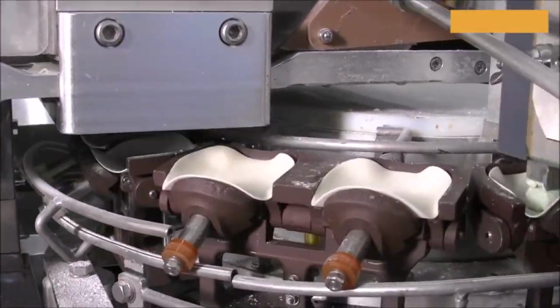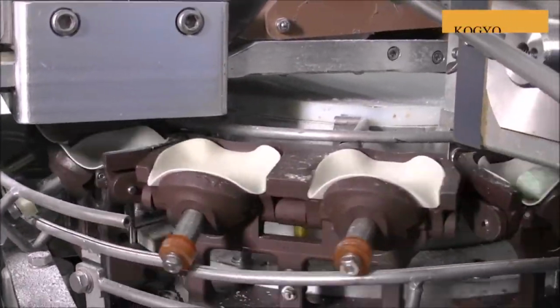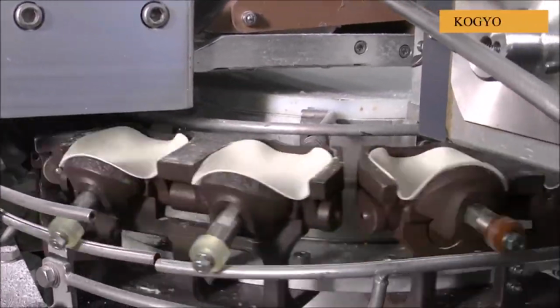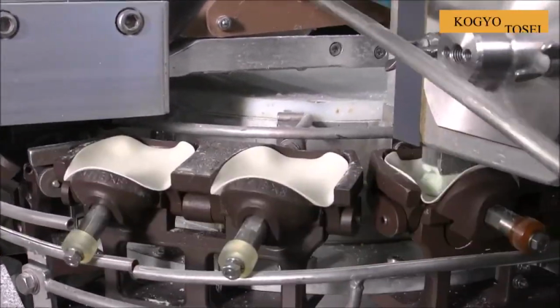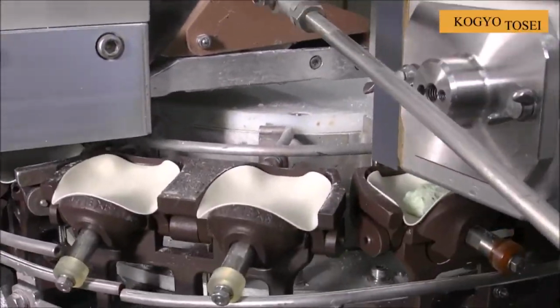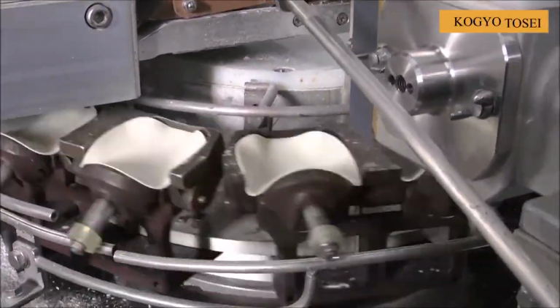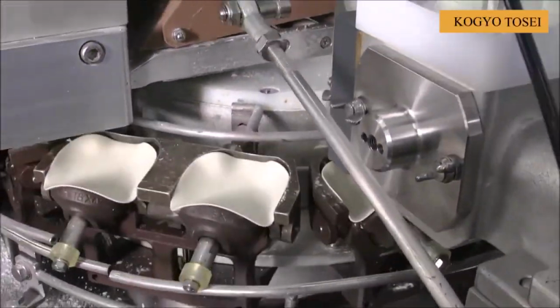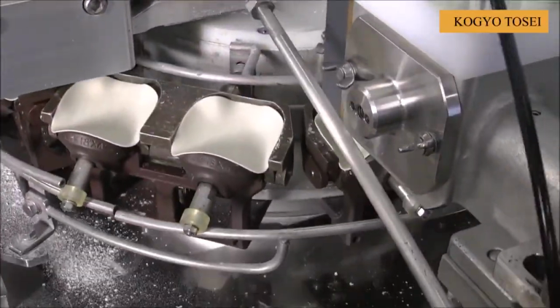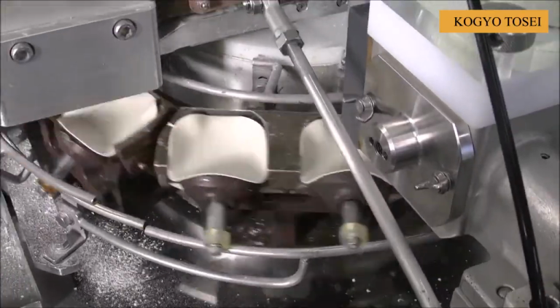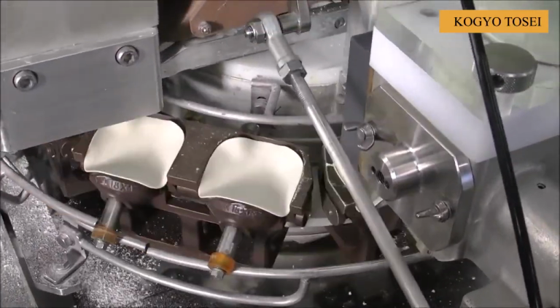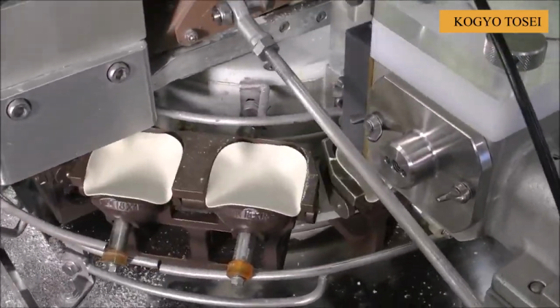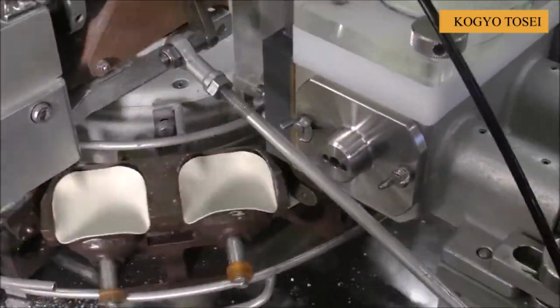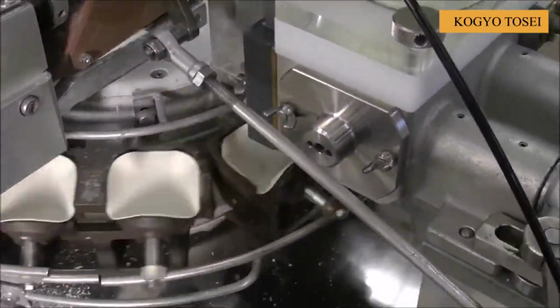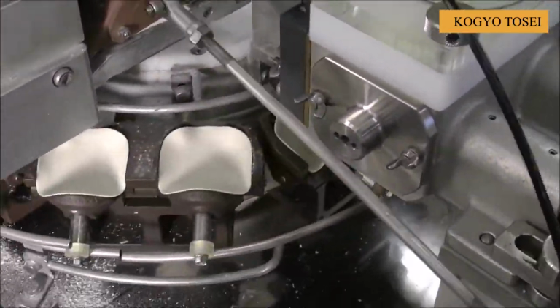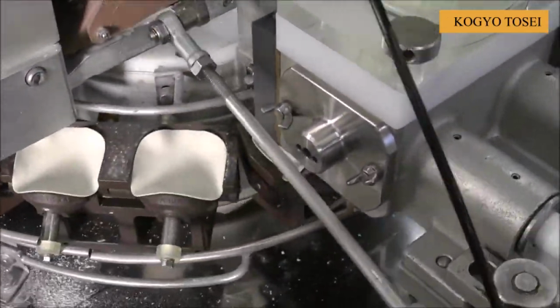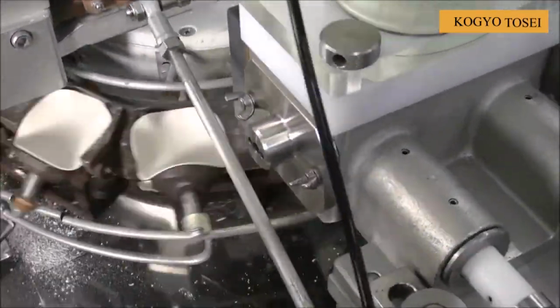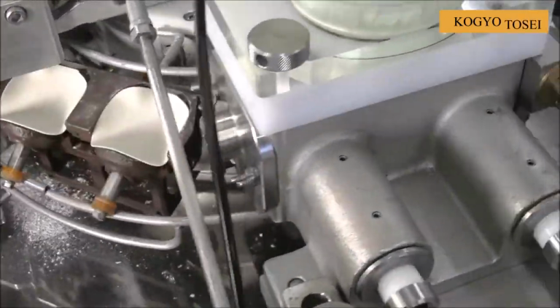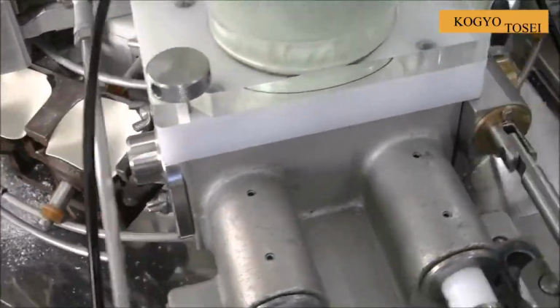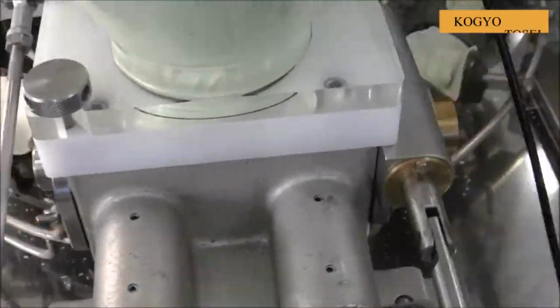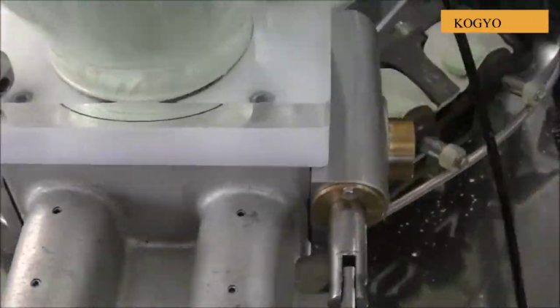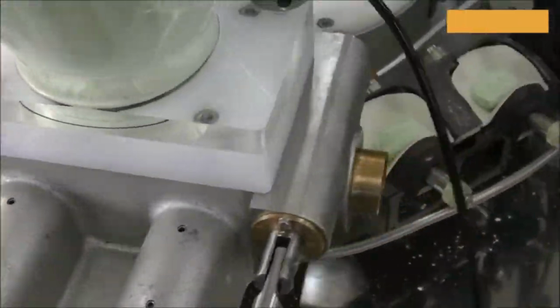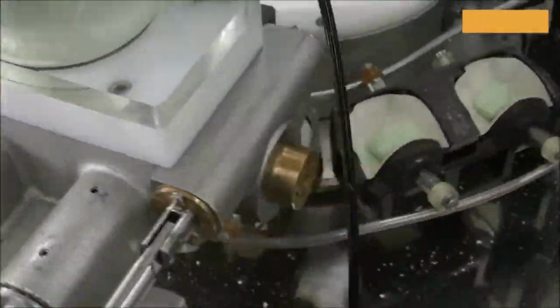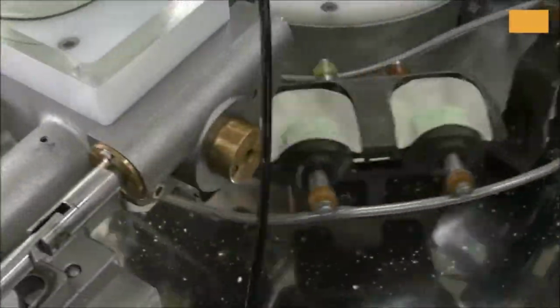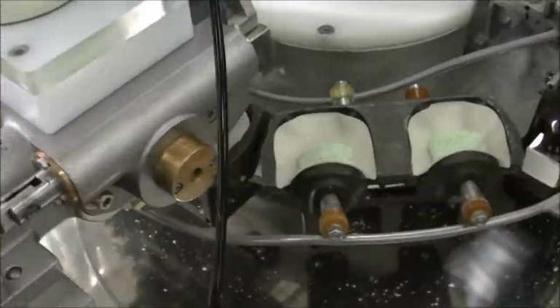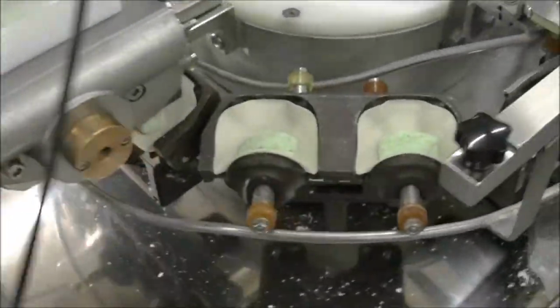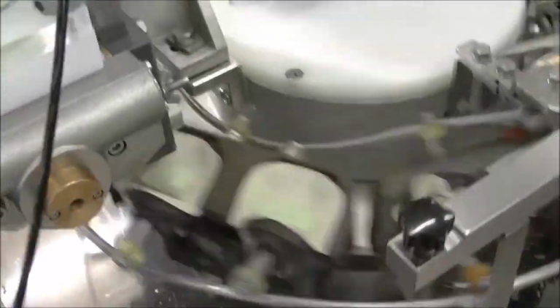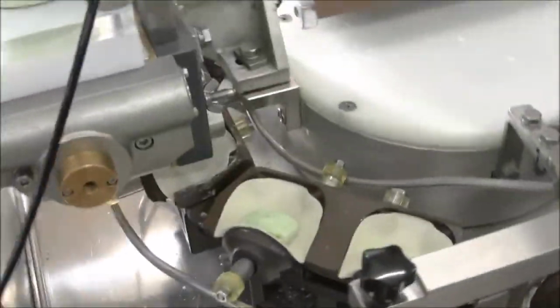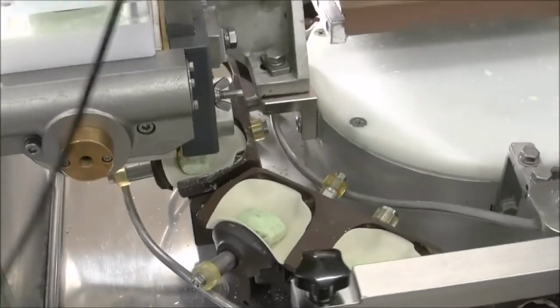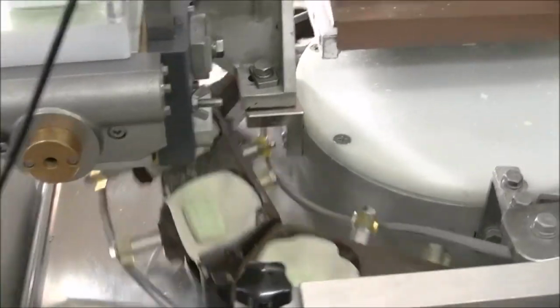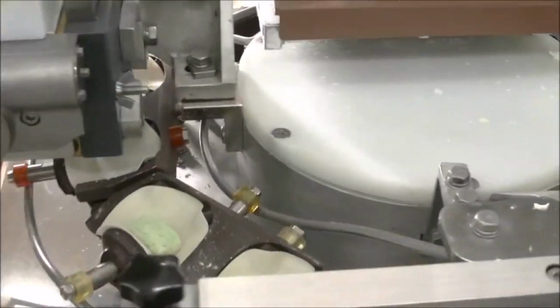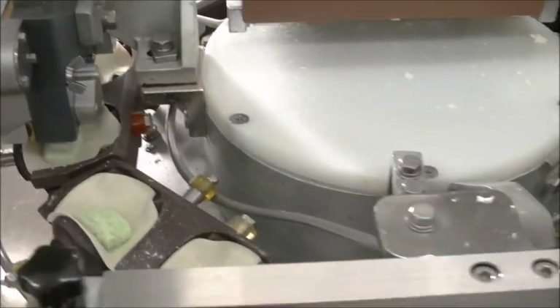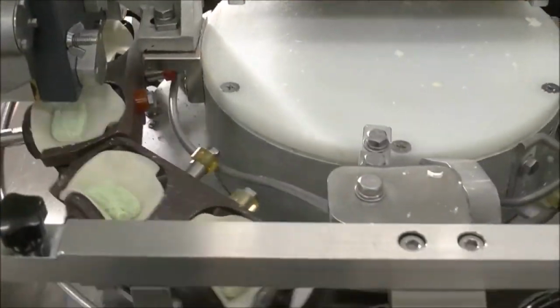The appearance of the automatic gyoza forming machine is really a gift when it helps your favorite food be guaranteed in quality and quantity.